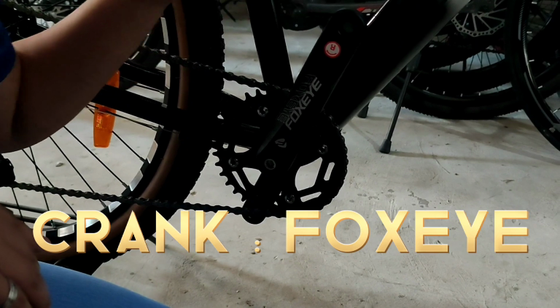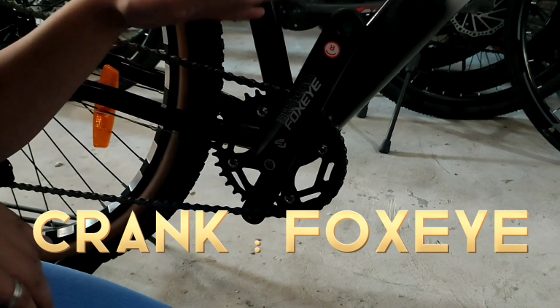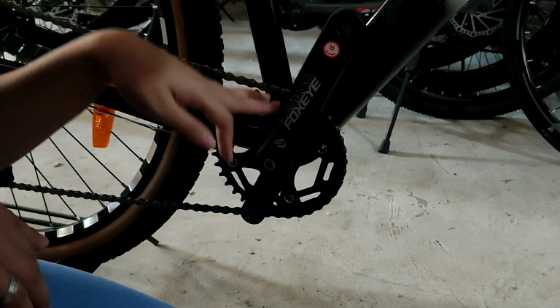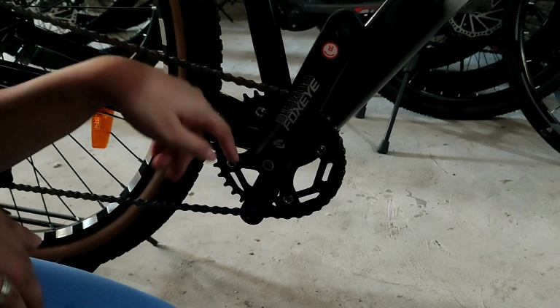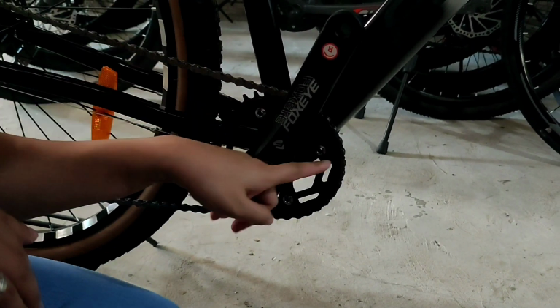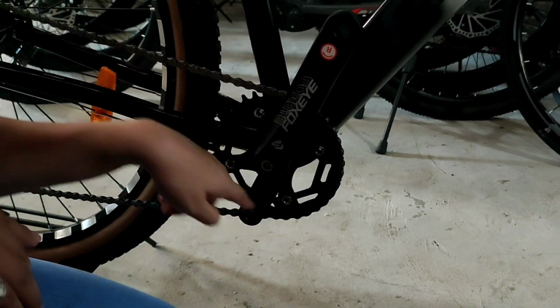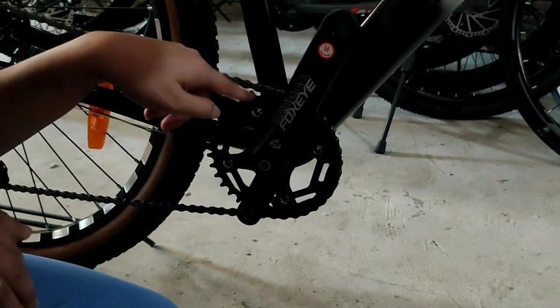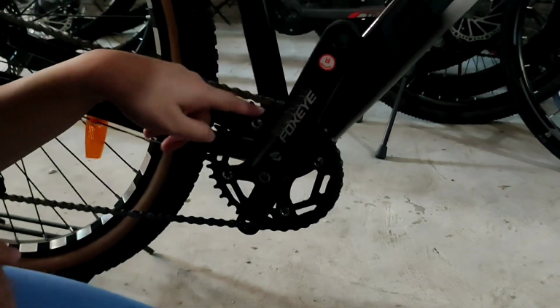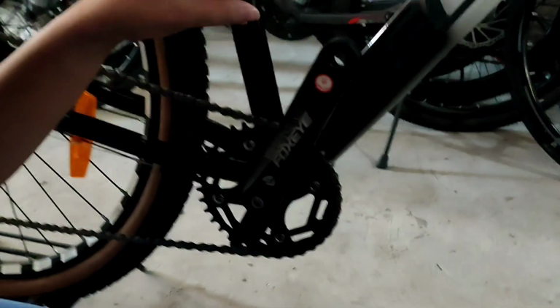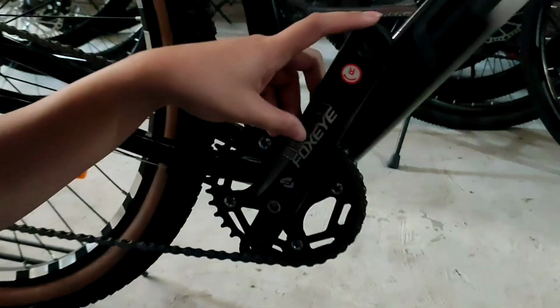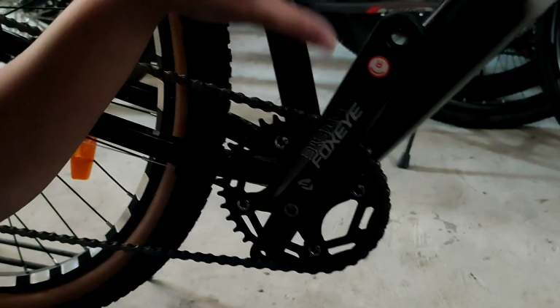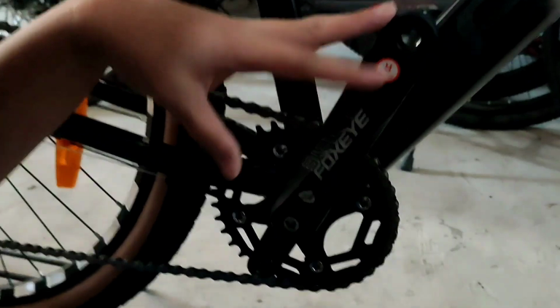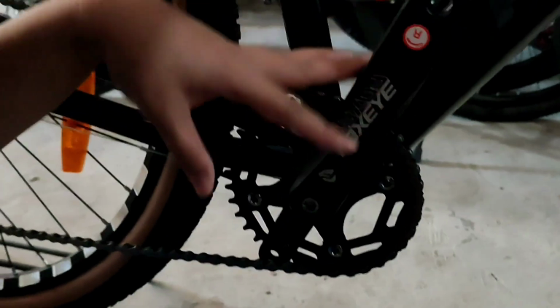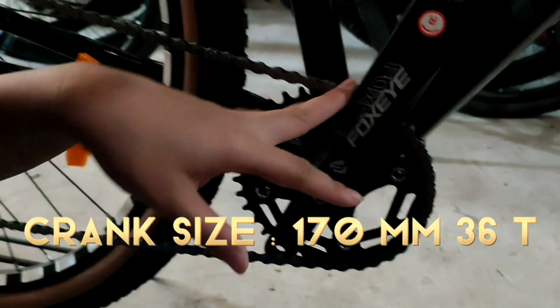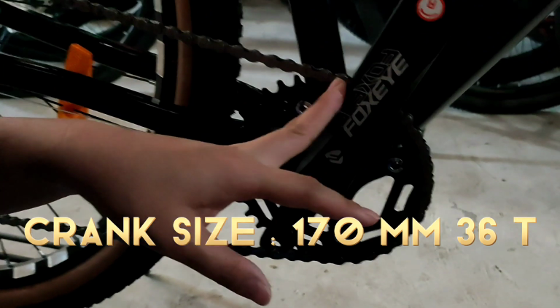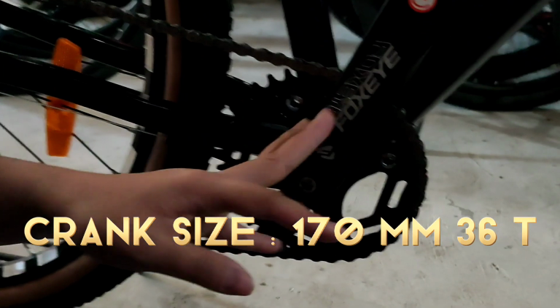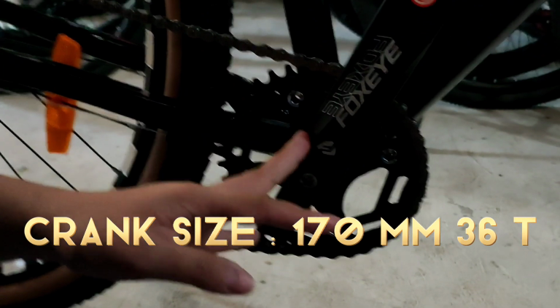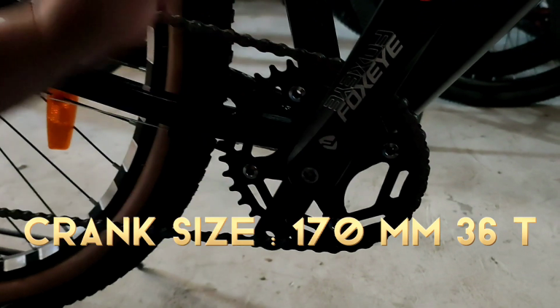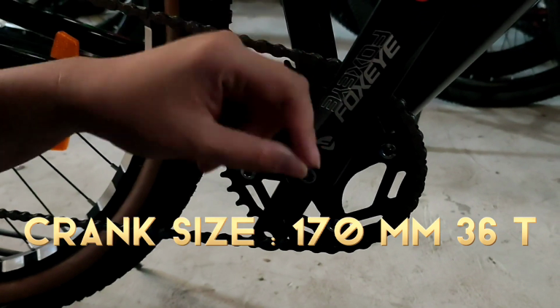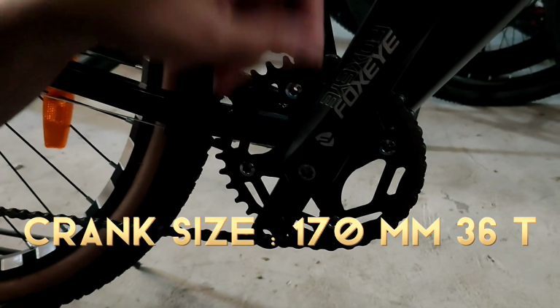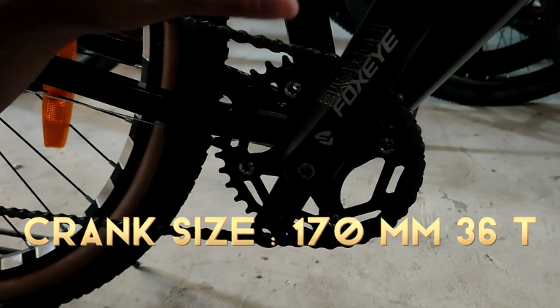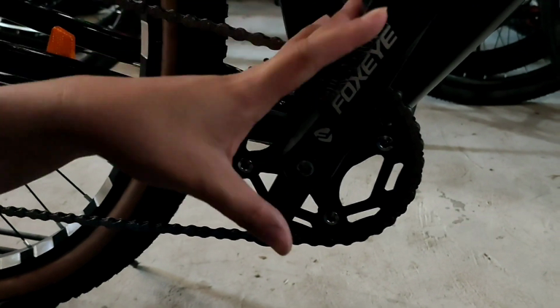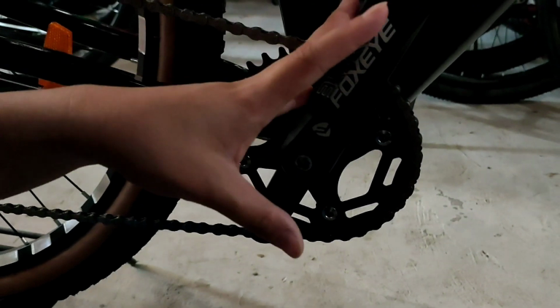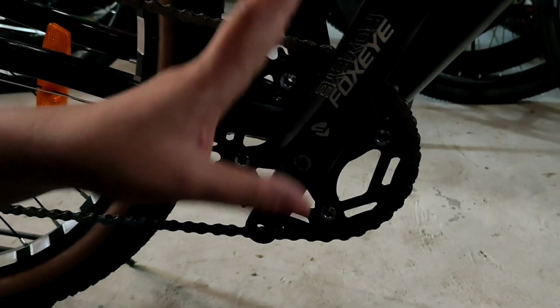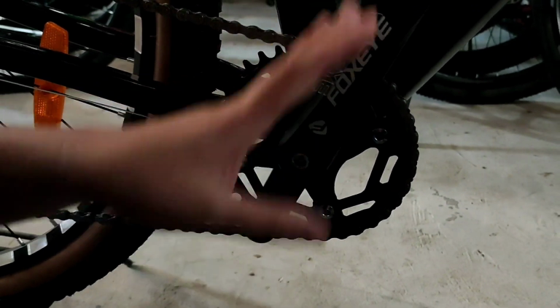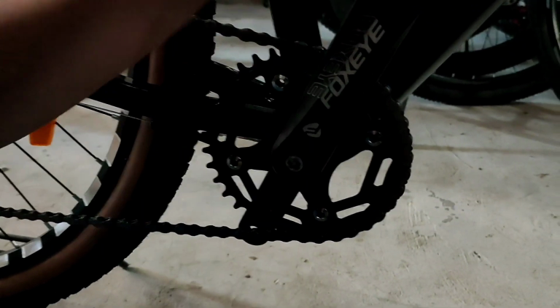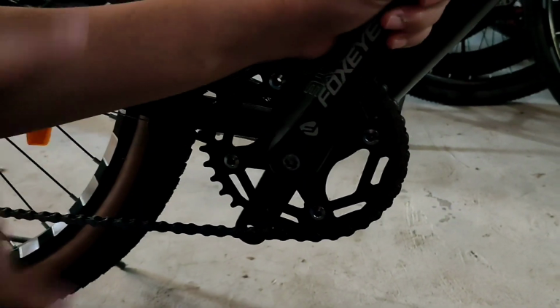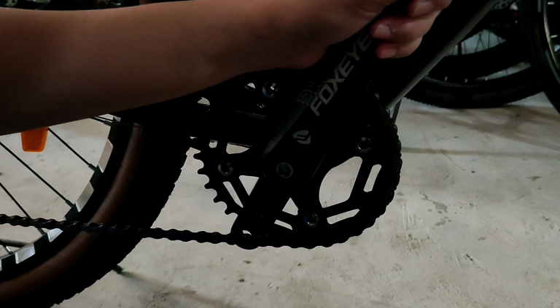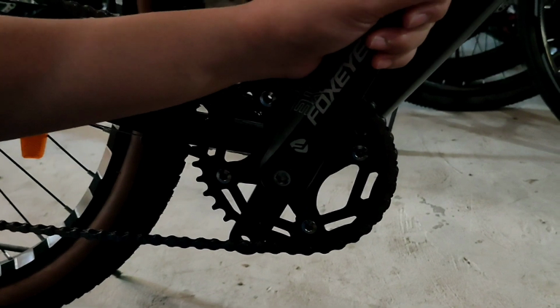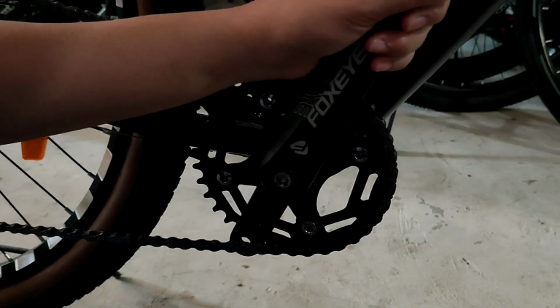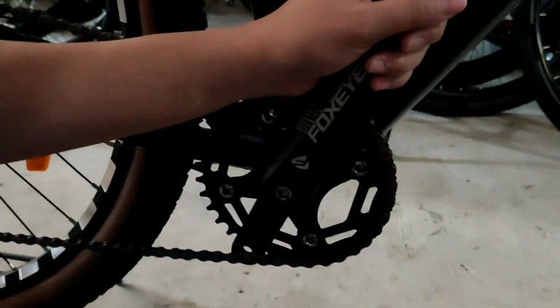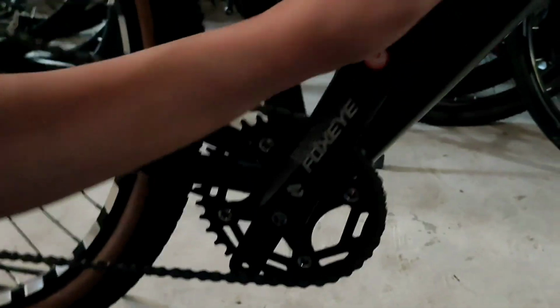So naka-1 by na ito - isa lang siya, 1 by. Tapos yung sukat niya is 170mm. Then 36 teeth na ito. Ngayon, madako naman tayo.